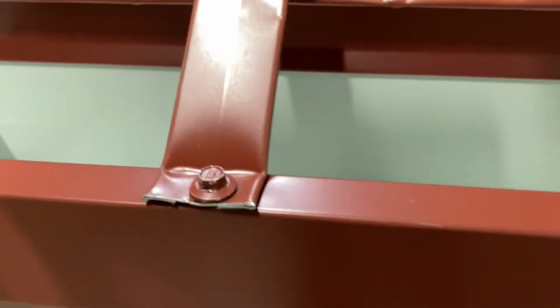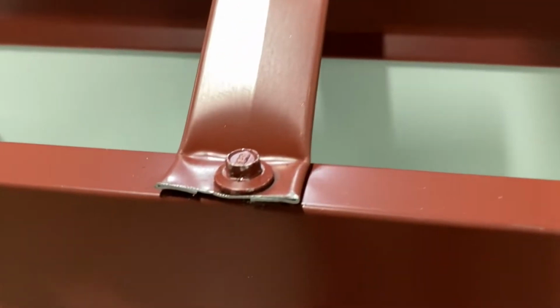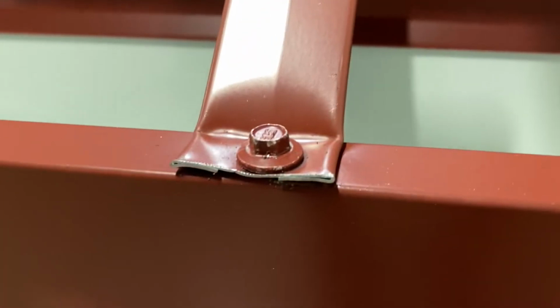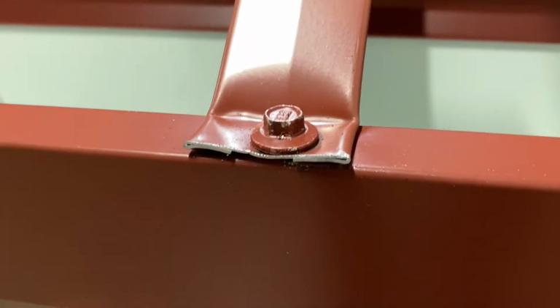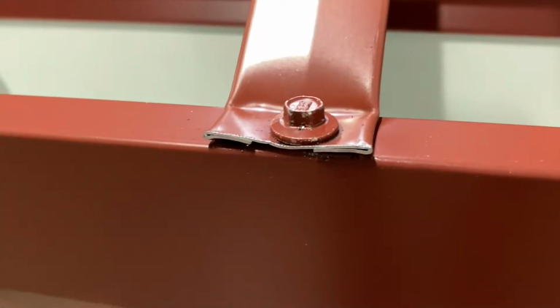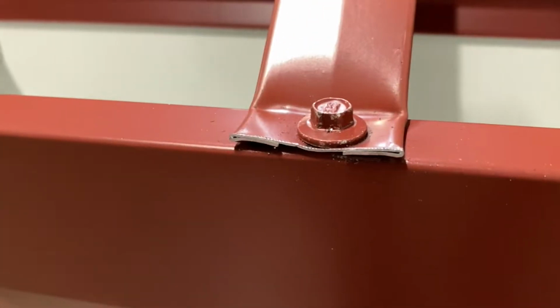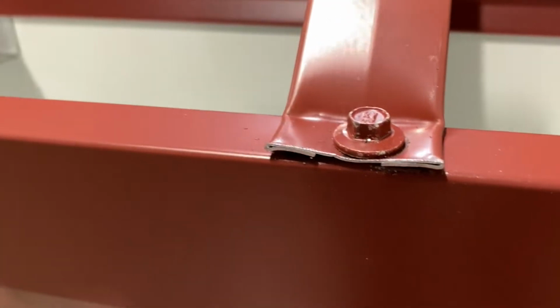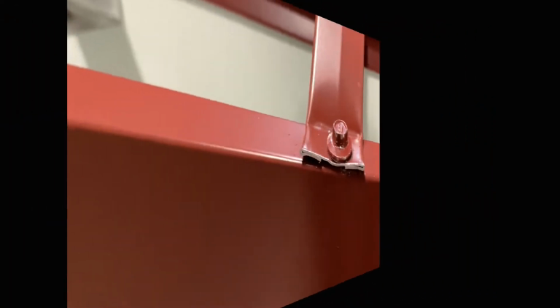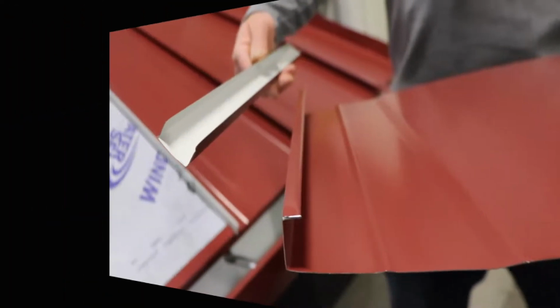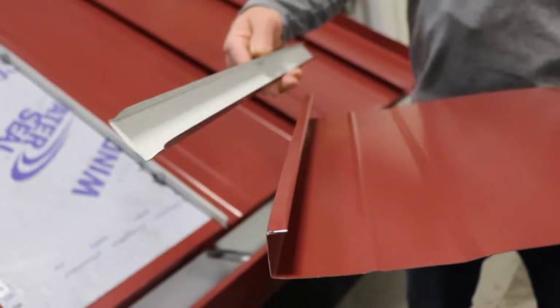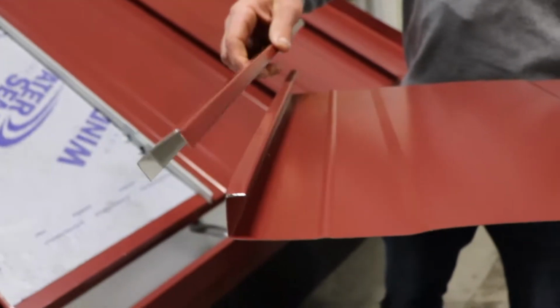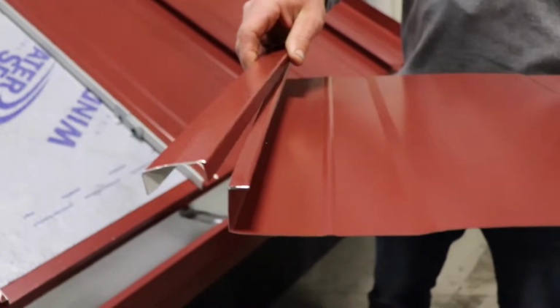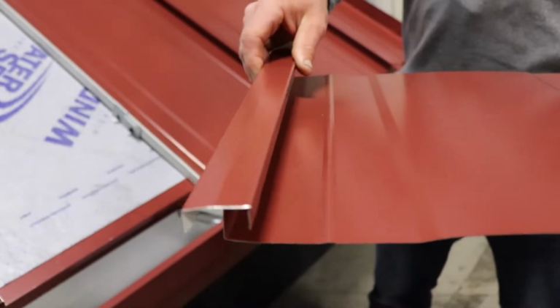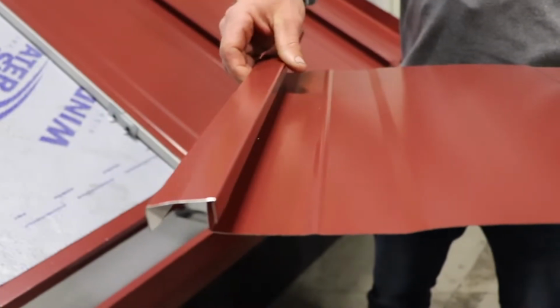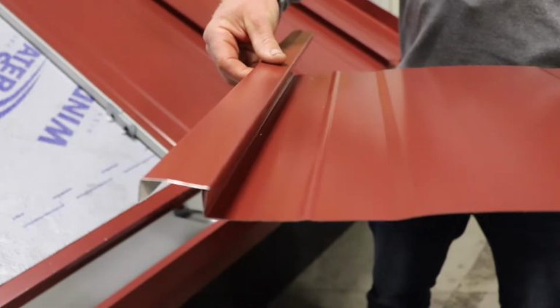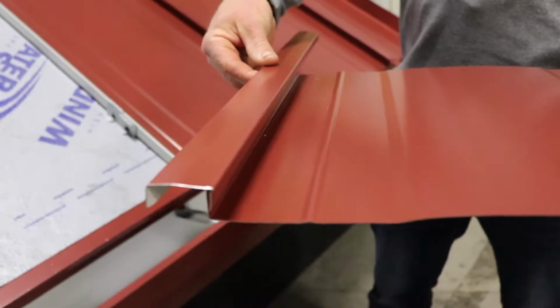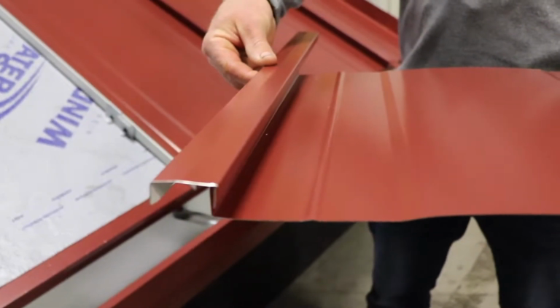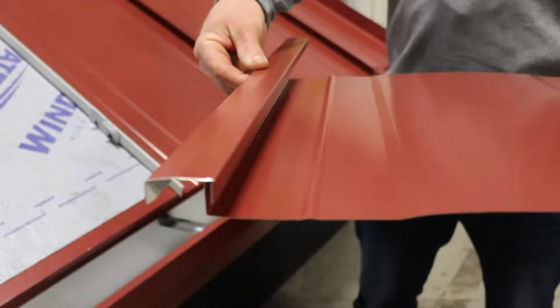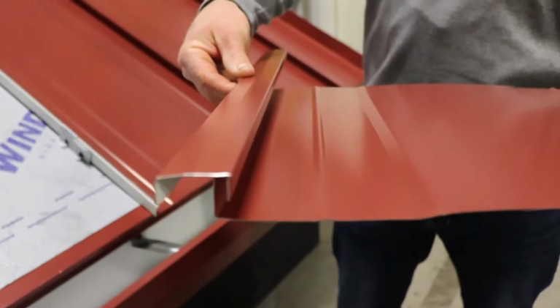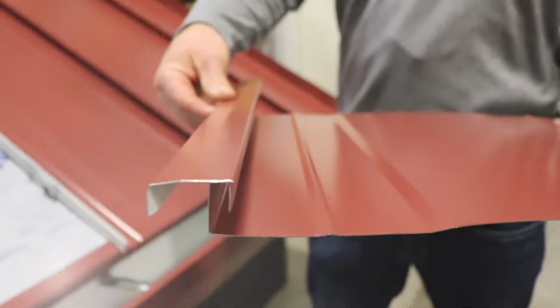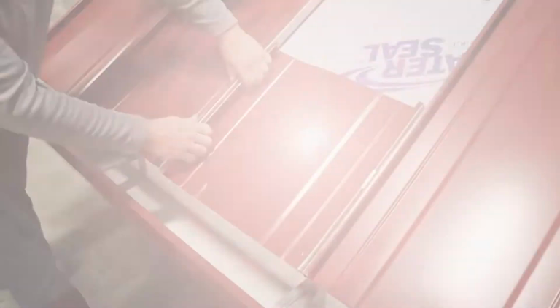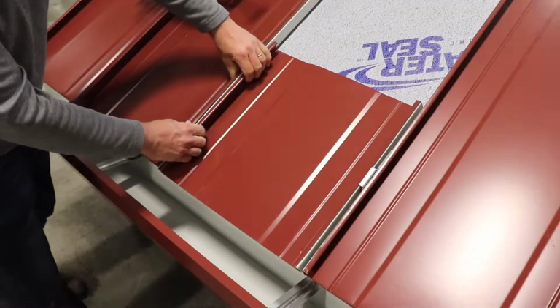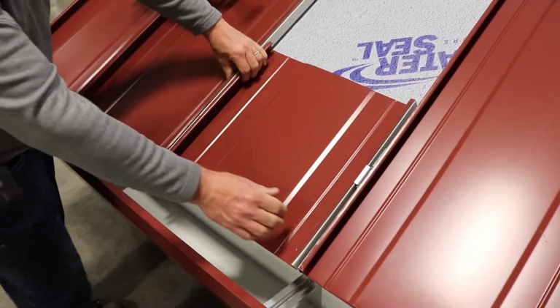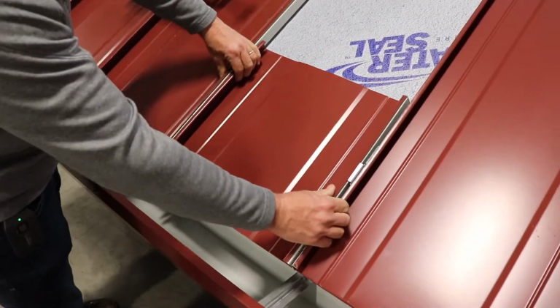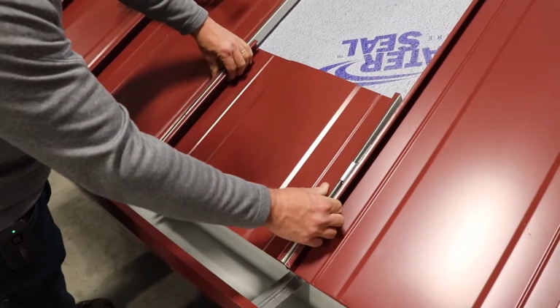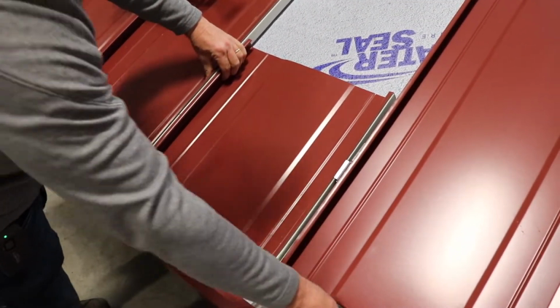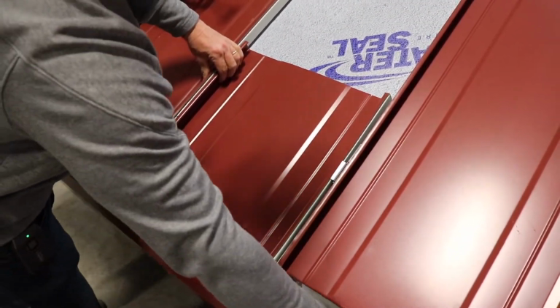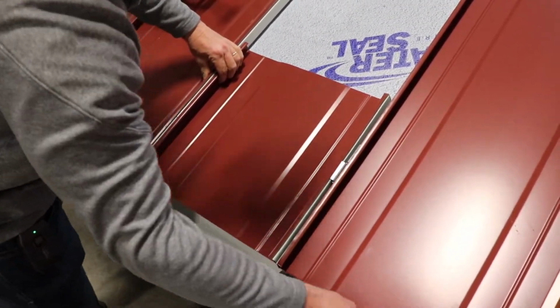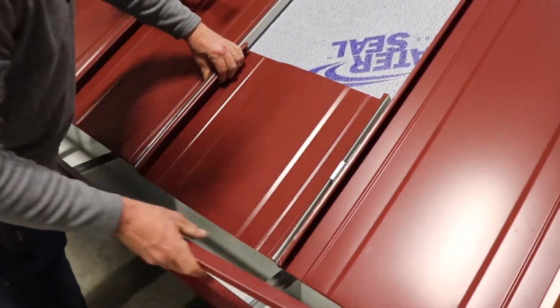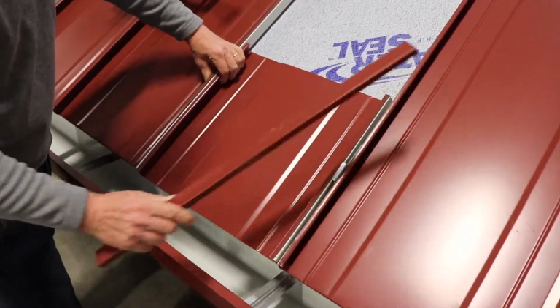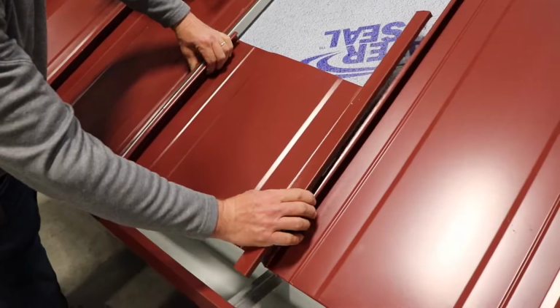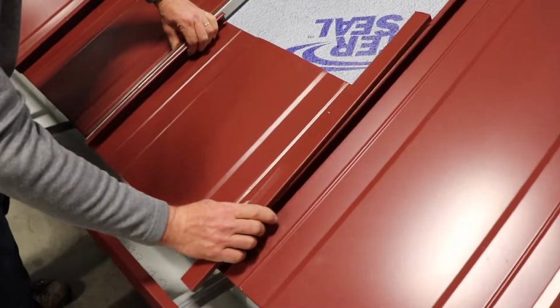Another great benefit of the 138T standing seam is that the seam cap that's used to join the metal panels together can also be used as a gutter strap. Now this doesn't replace the gutter hanger — it's in addition to the gutter hanger.